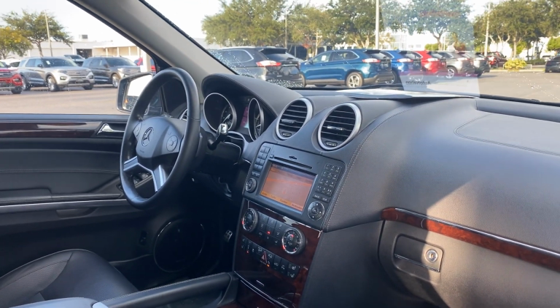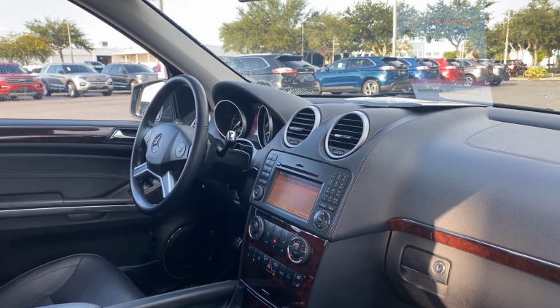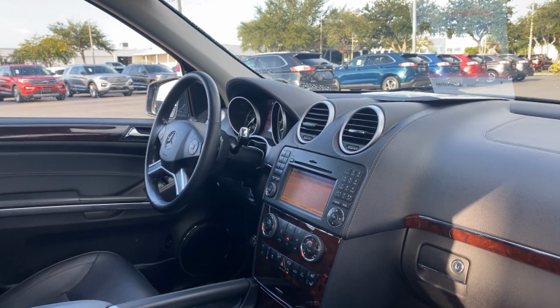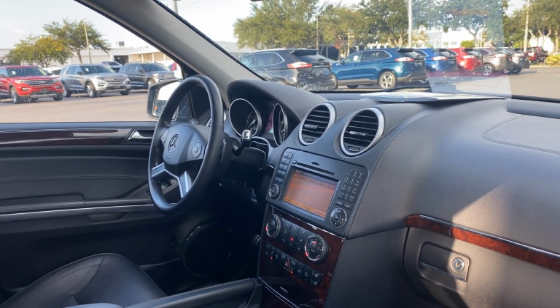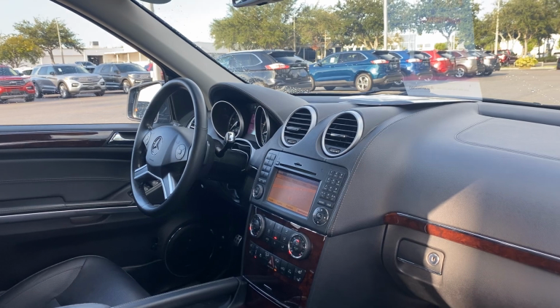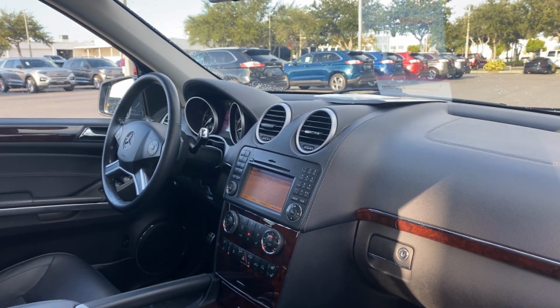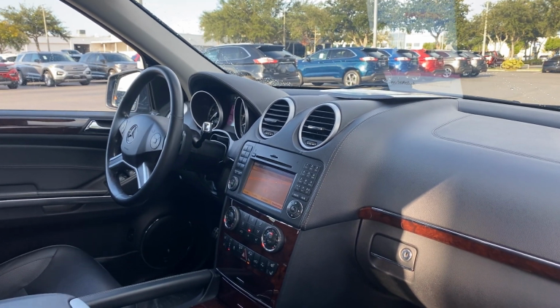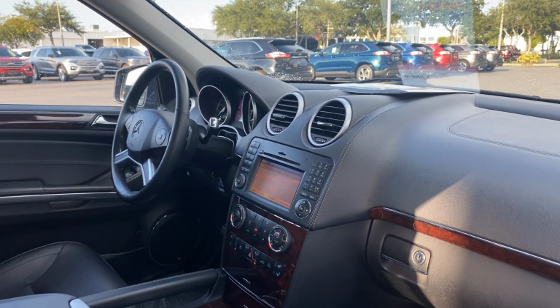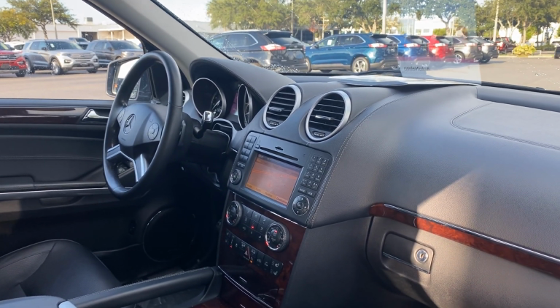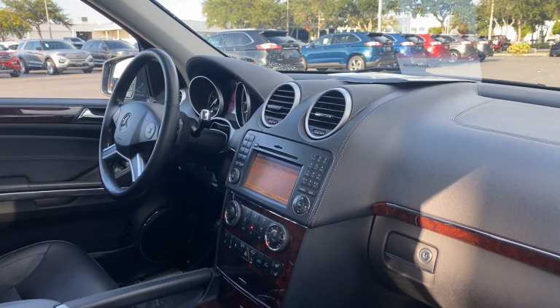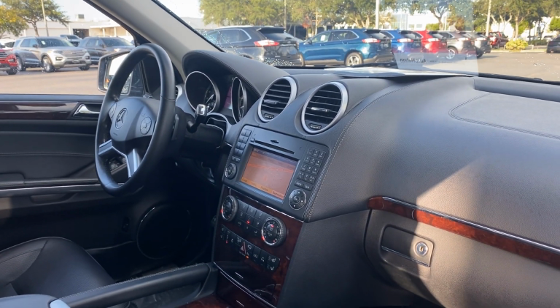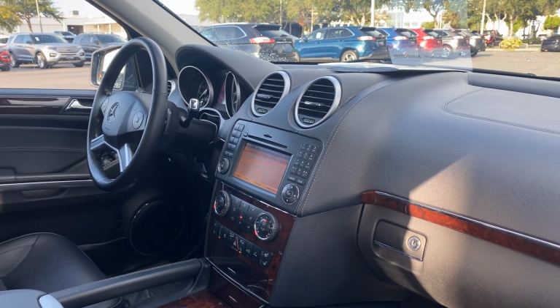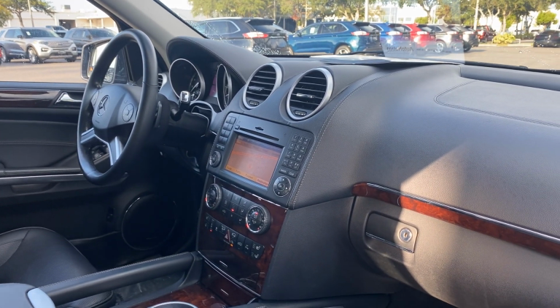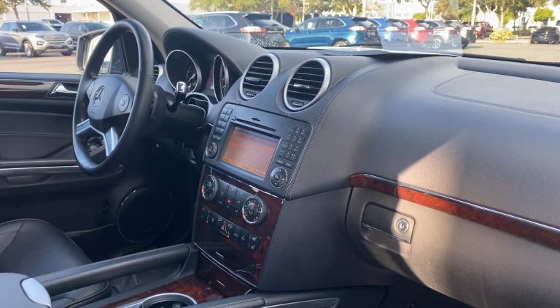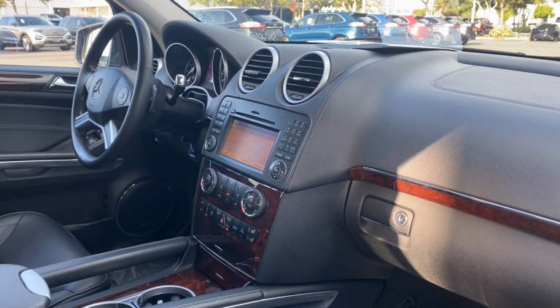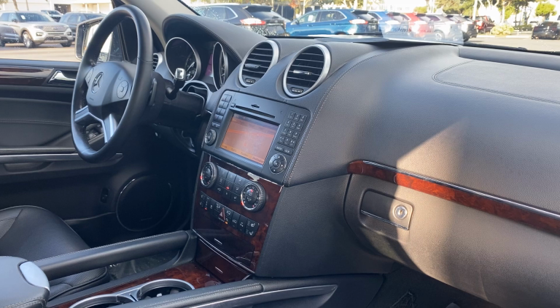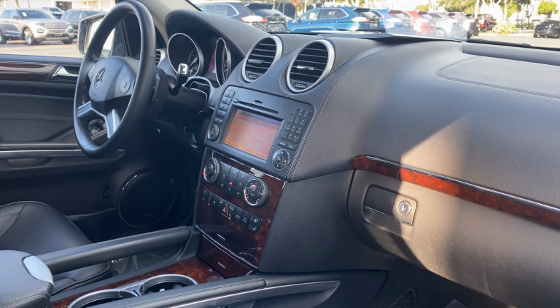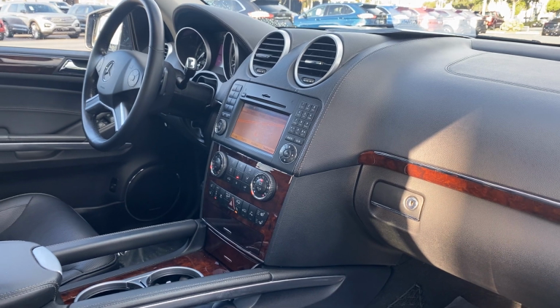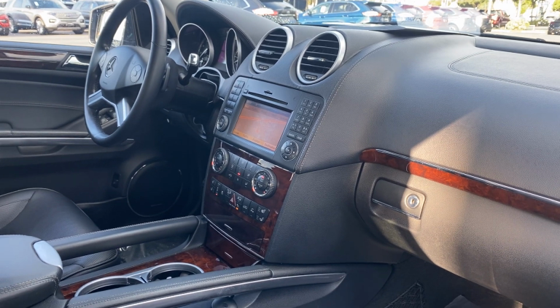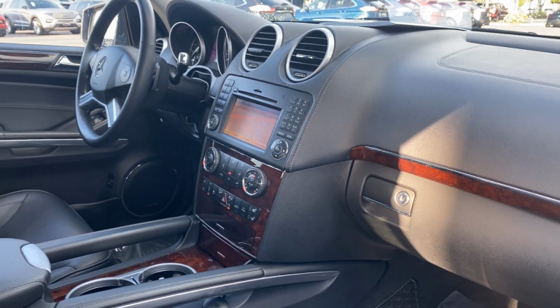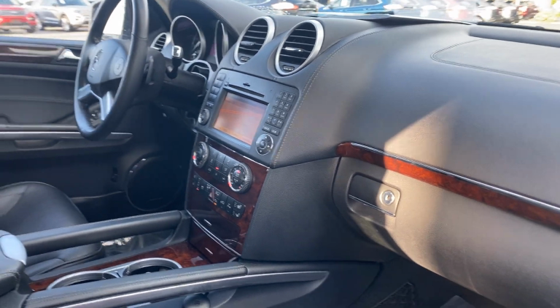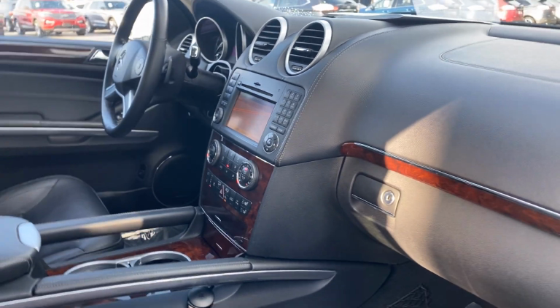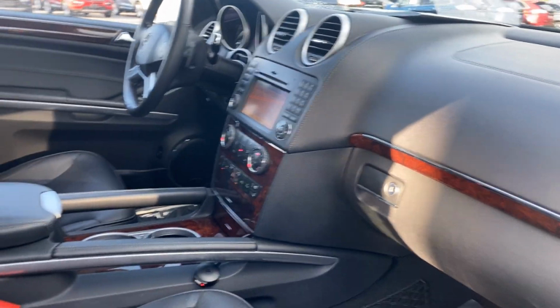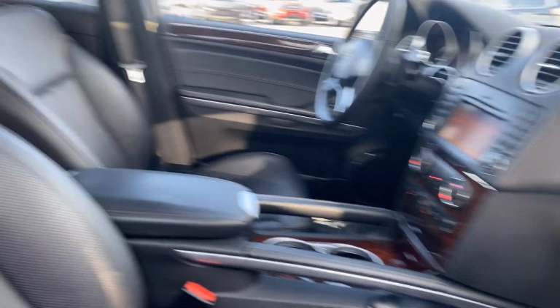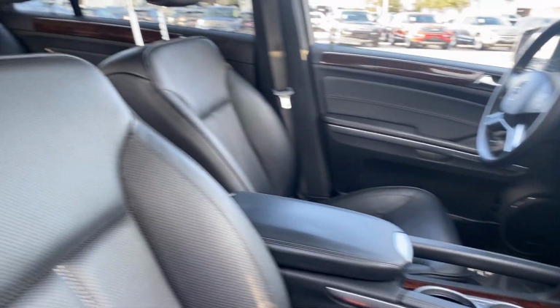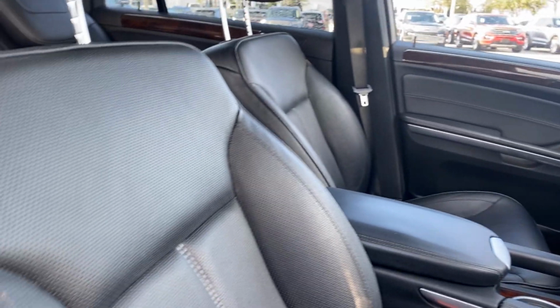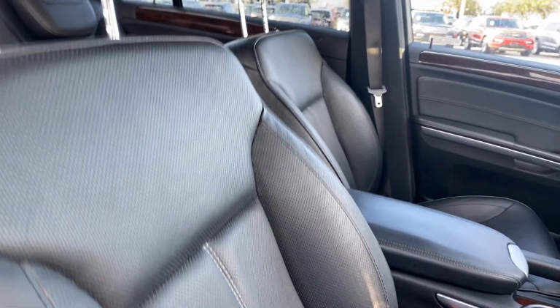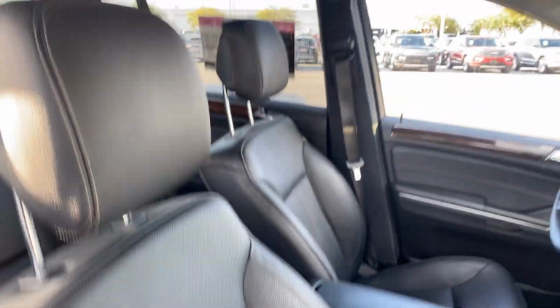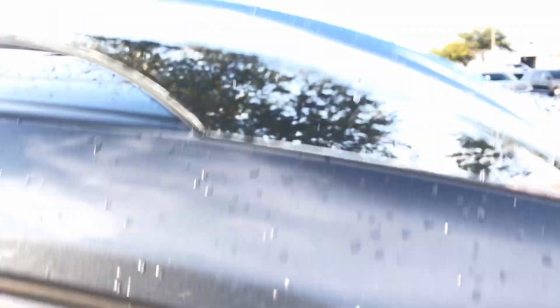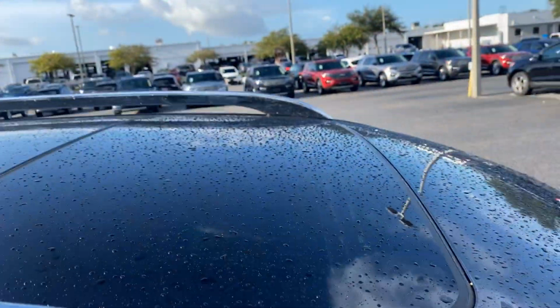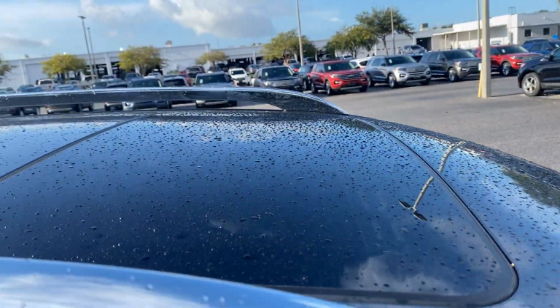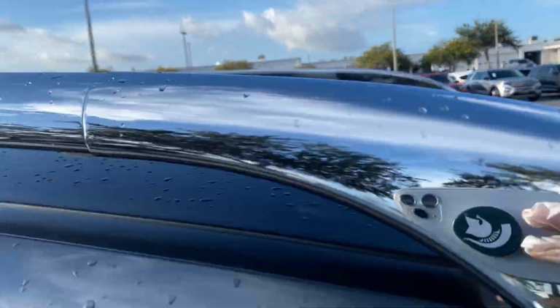Leather-wrapped steering wheel, paddle shifters, push-button start, CD player, navigation, electronic climate control, heated seats, satellite radio, and power moonroof.